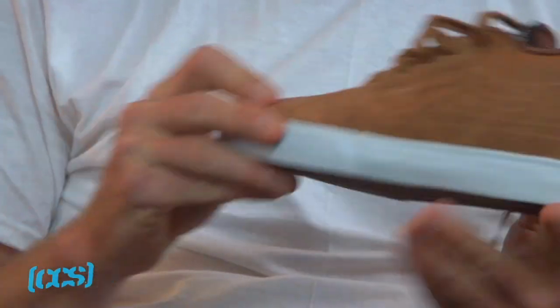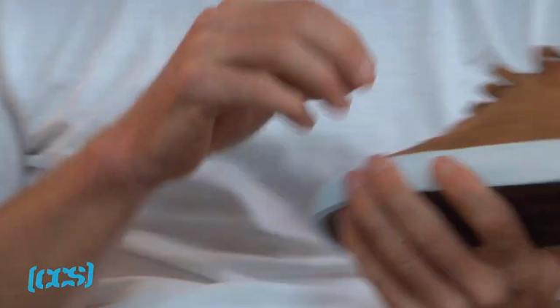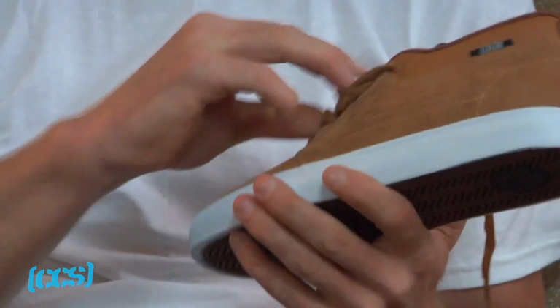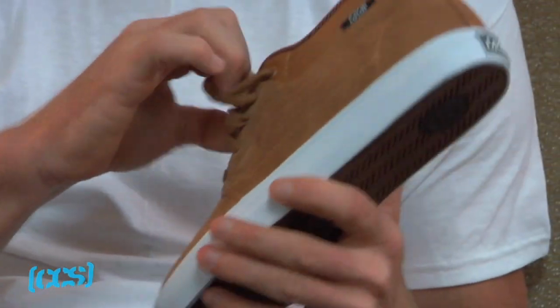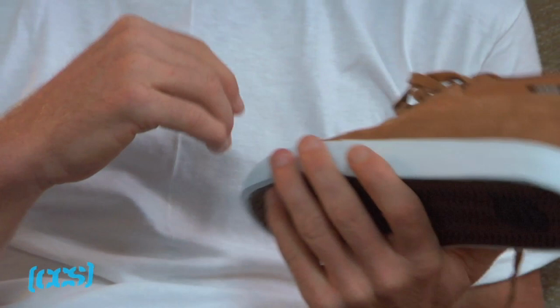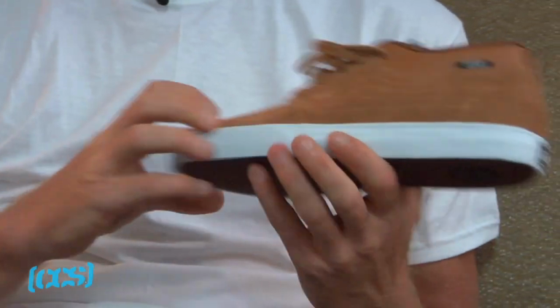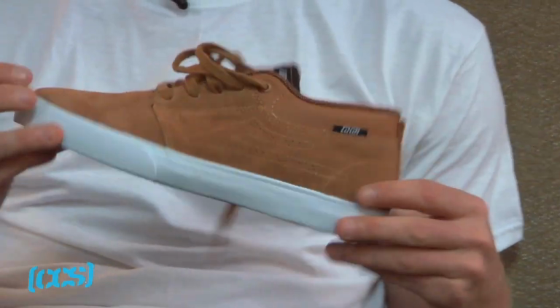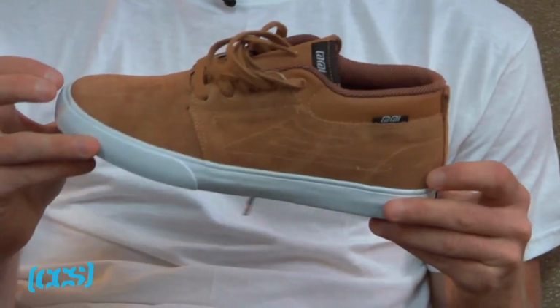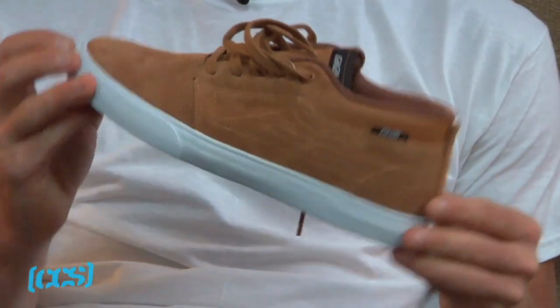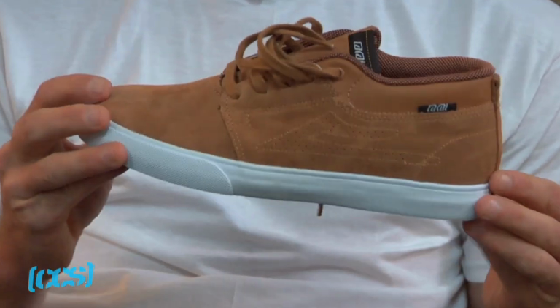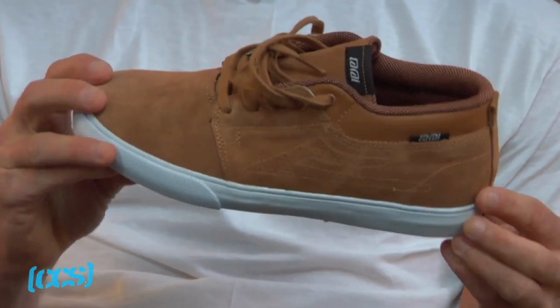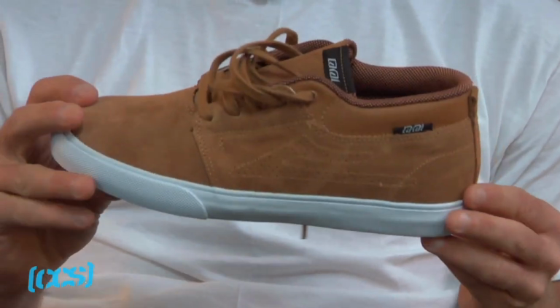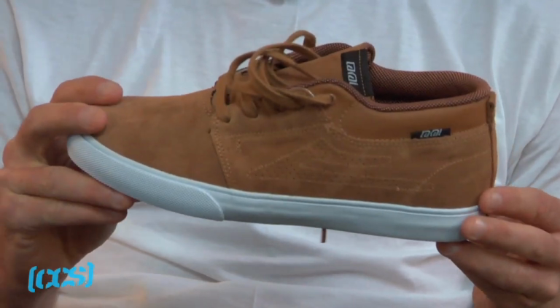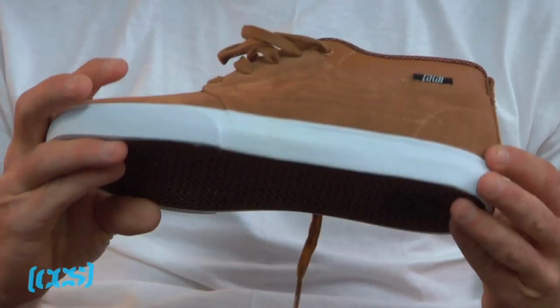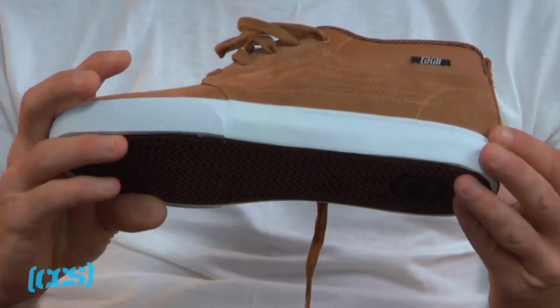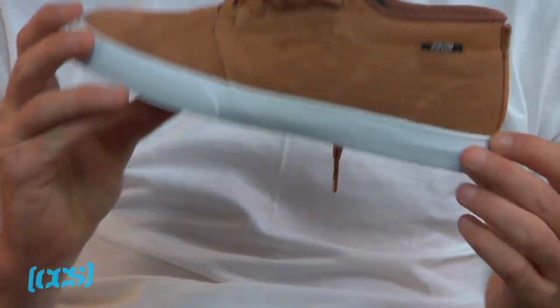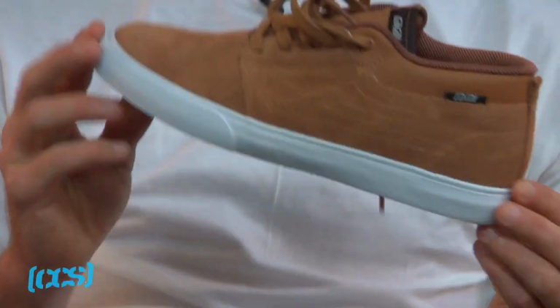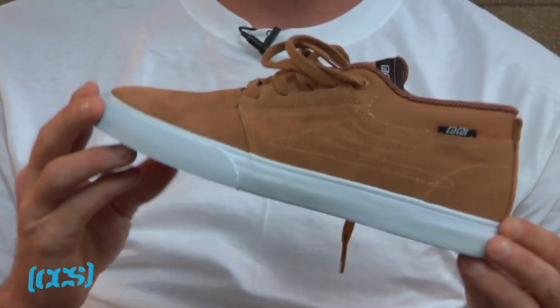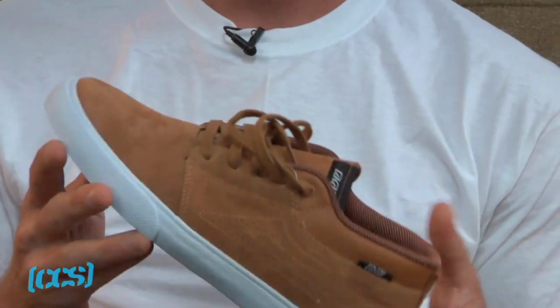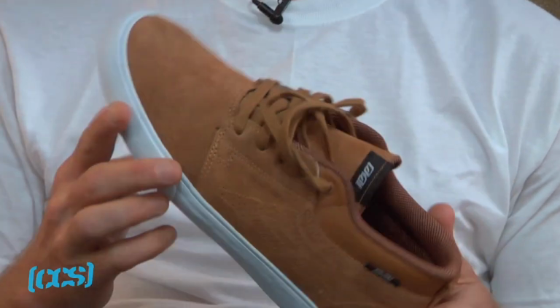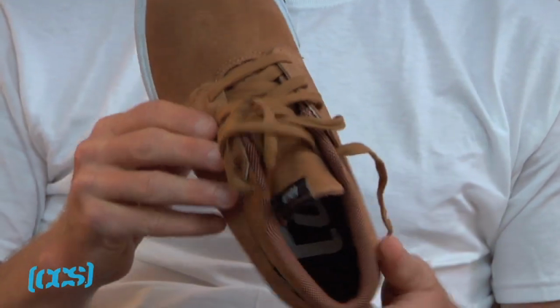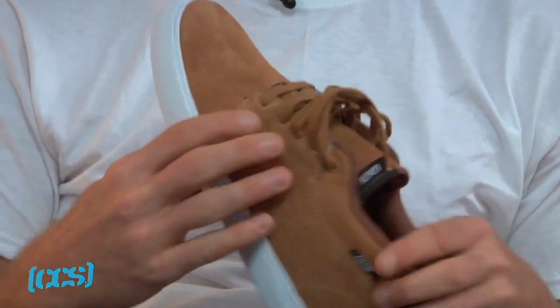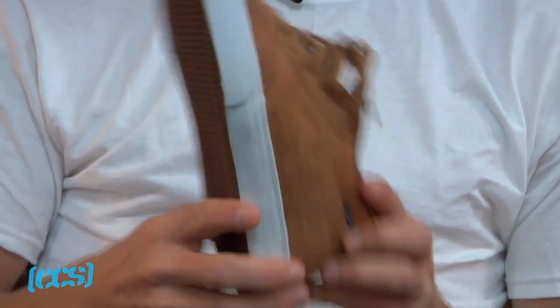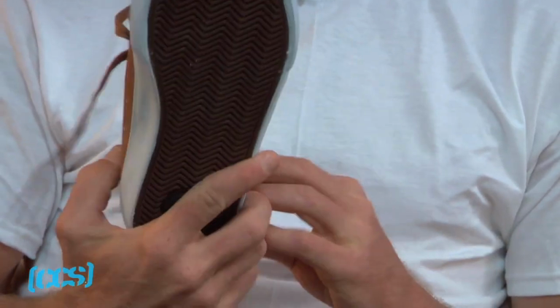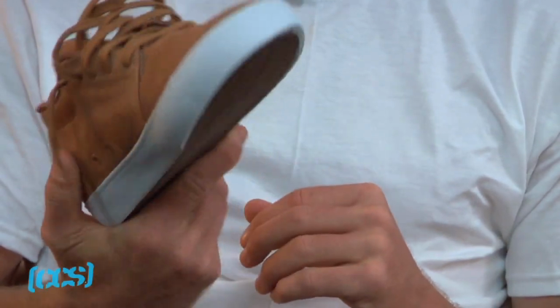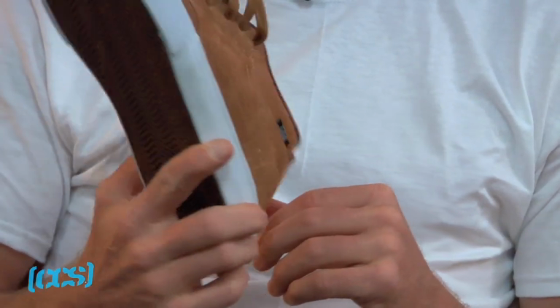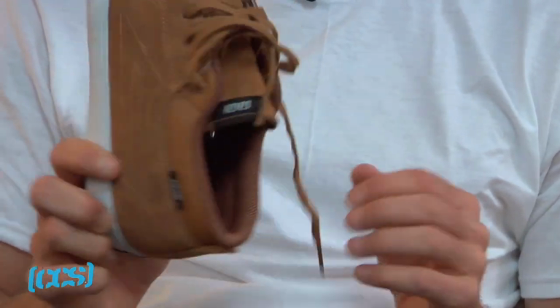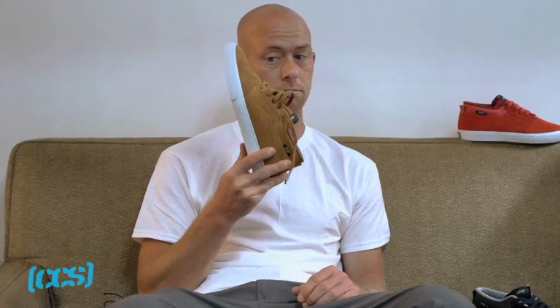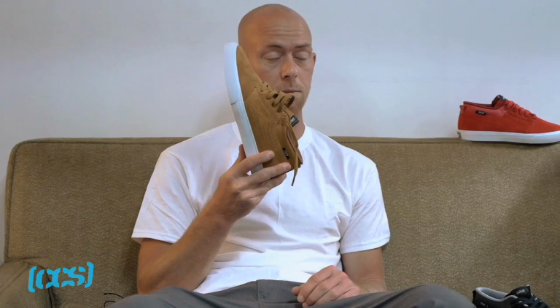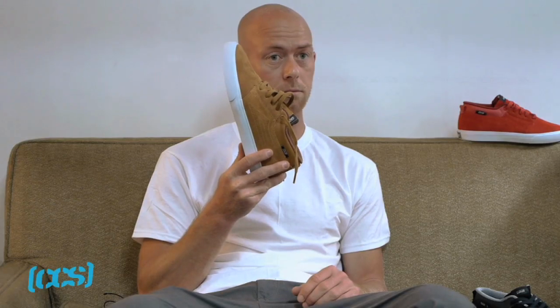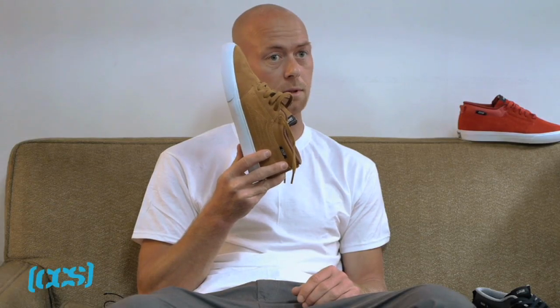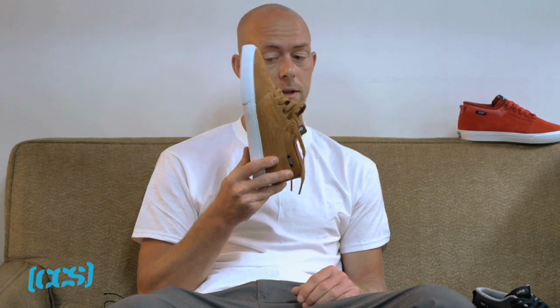This is a suede version, so basically the shoe's kind of modeled after a classic desert boot style. And you can see it's pretty simple, pretty good.